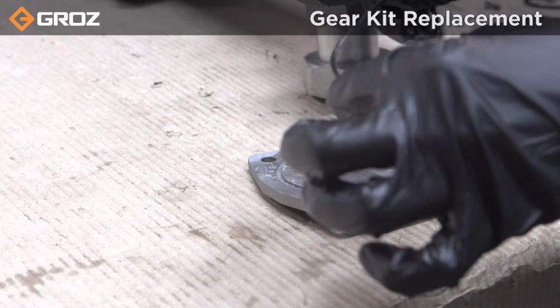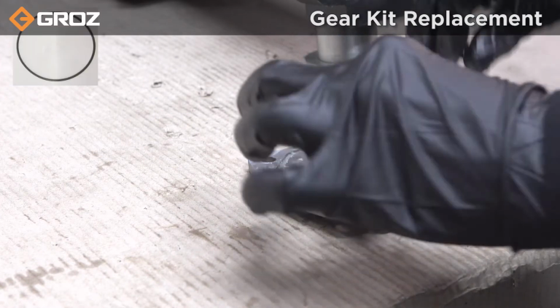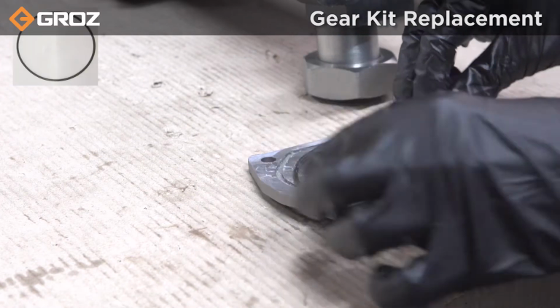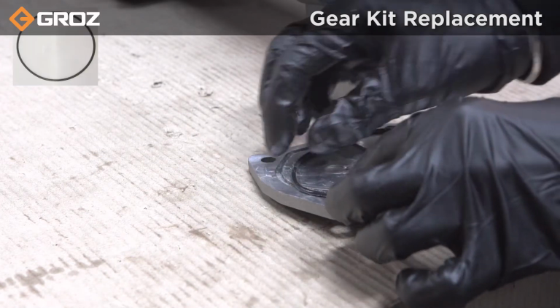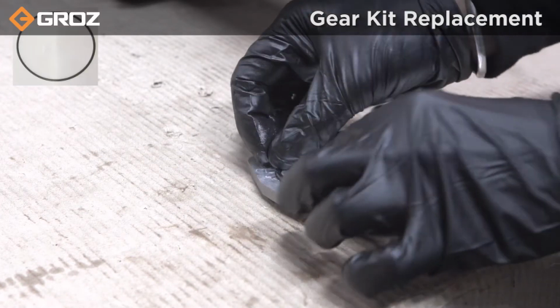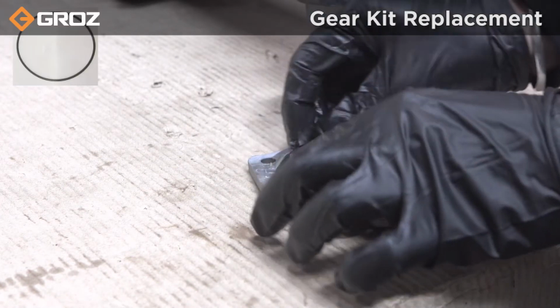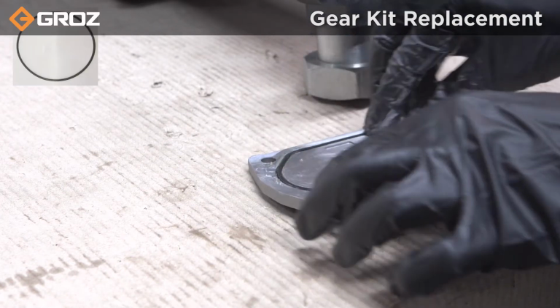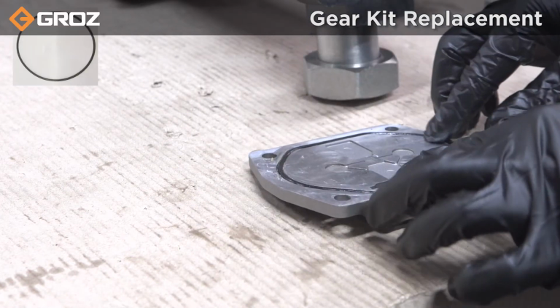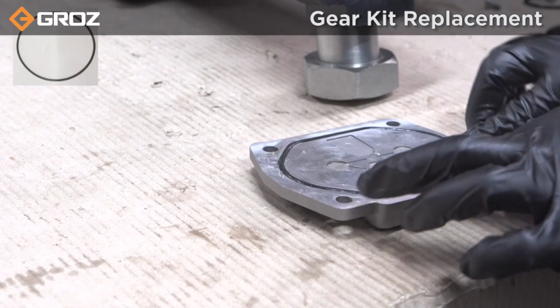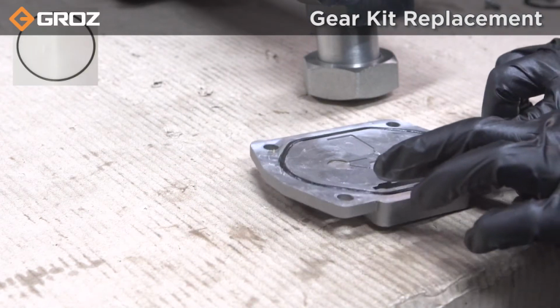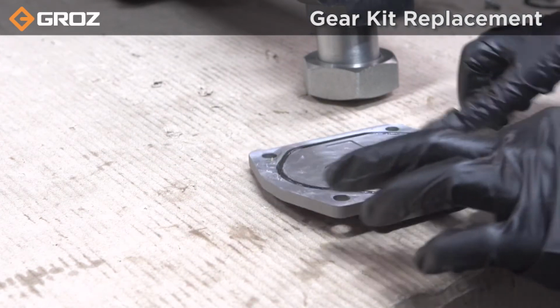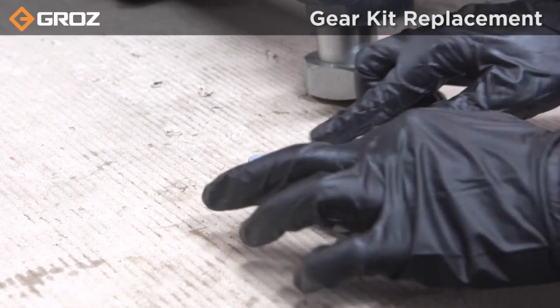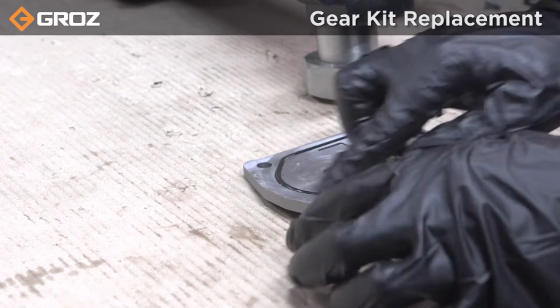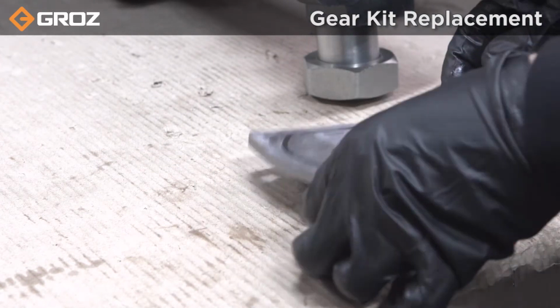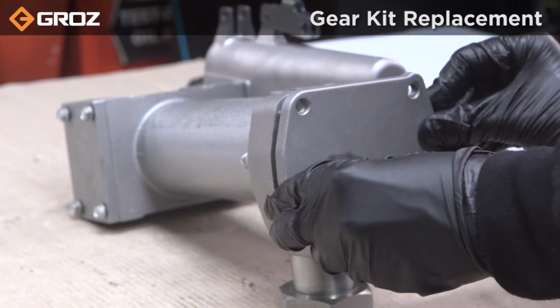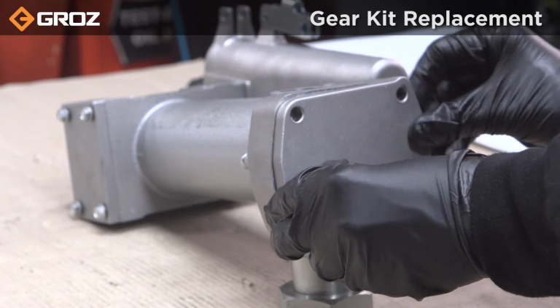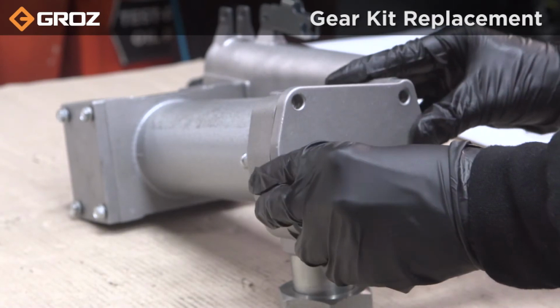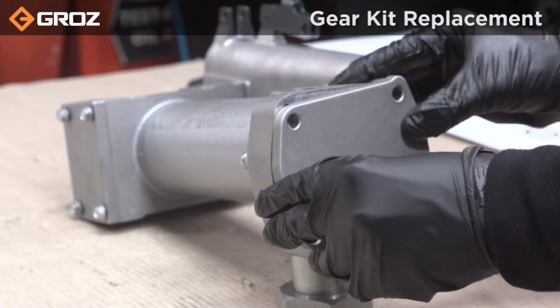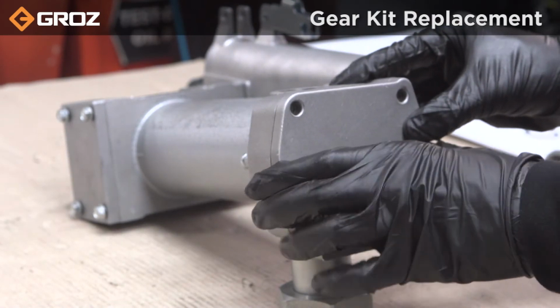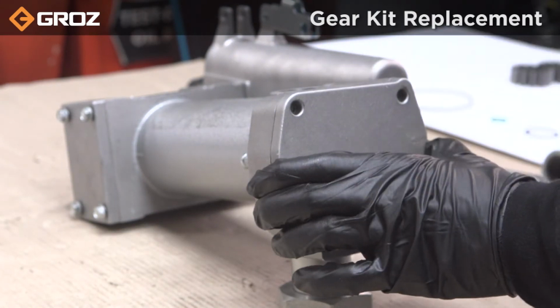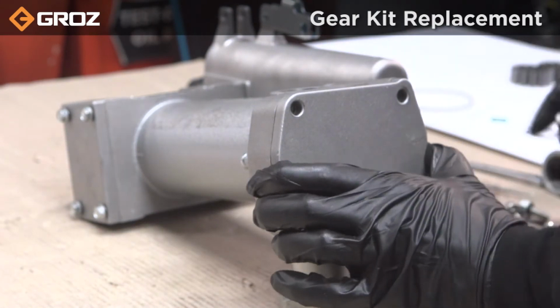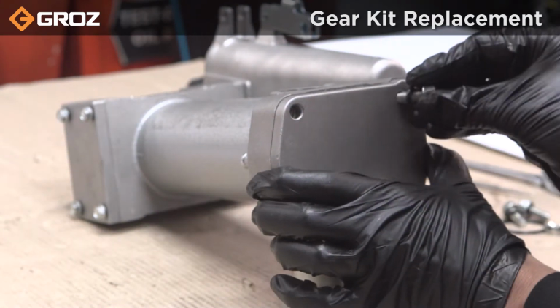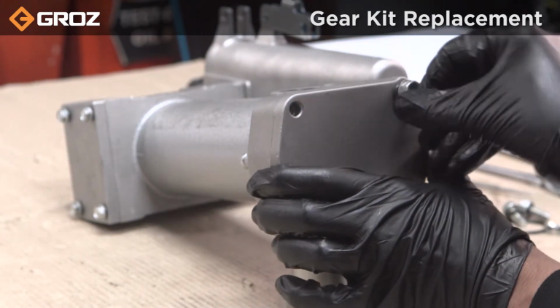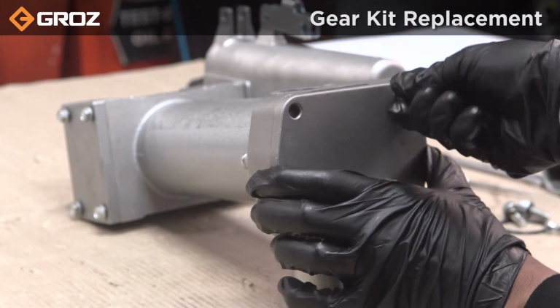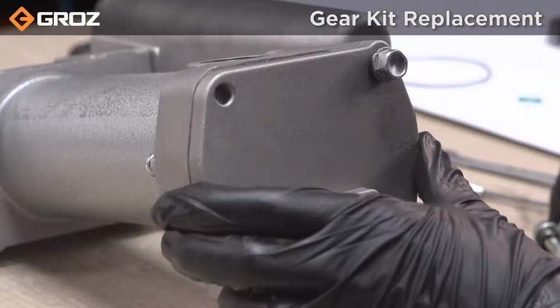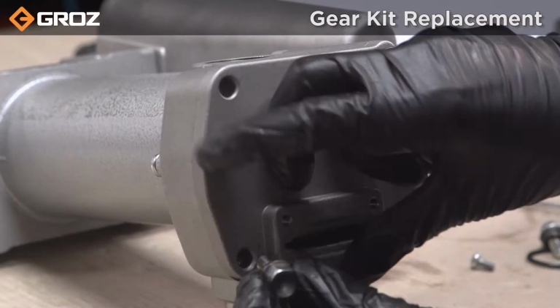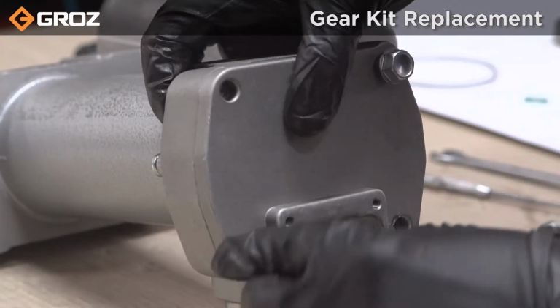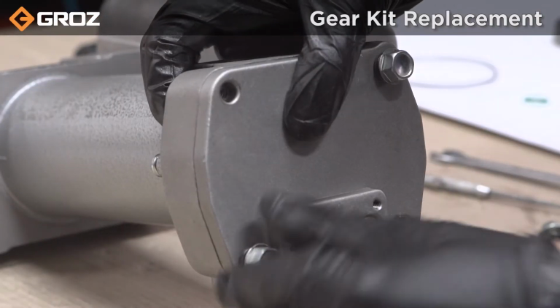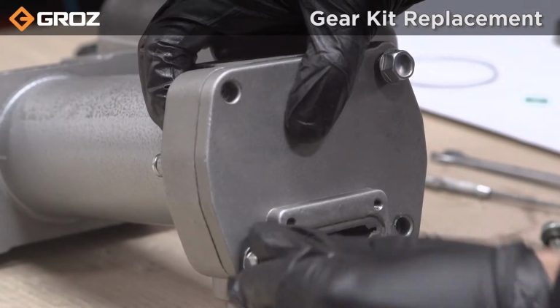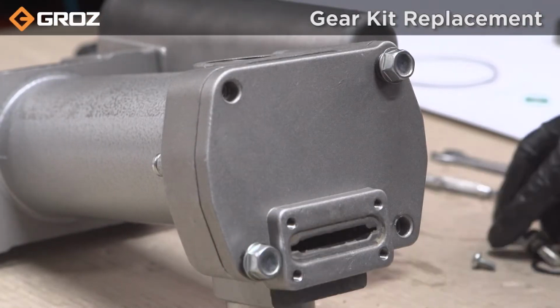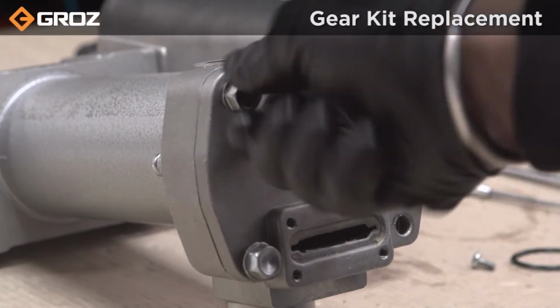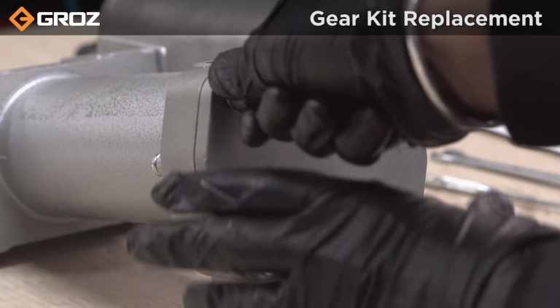Fit the replaced seal onto the housing cover. Tighten the bolts in an even and diagonal pattern with a 13mm spanner.